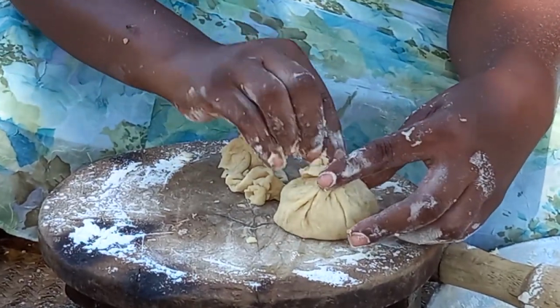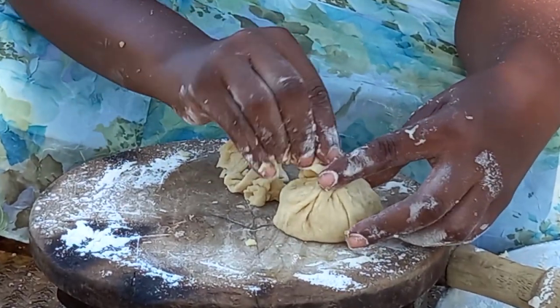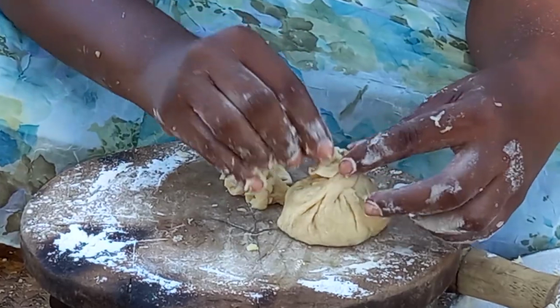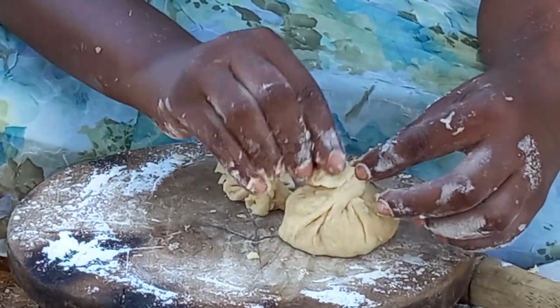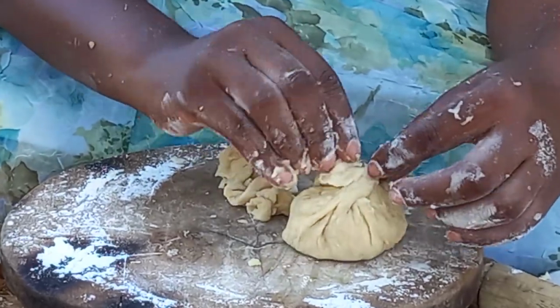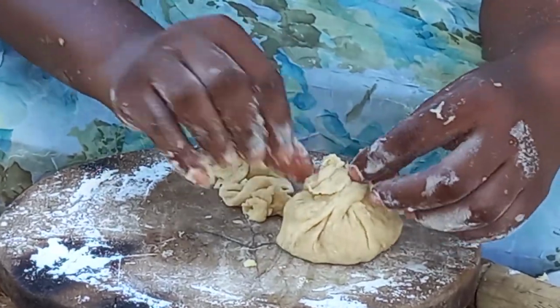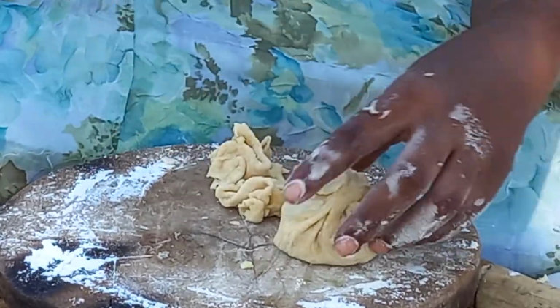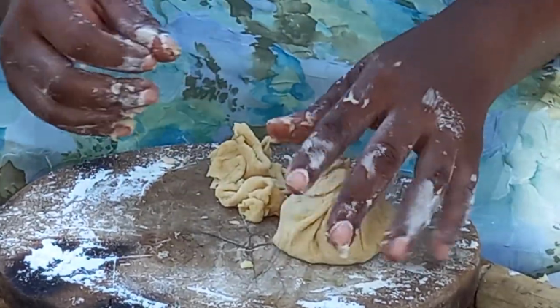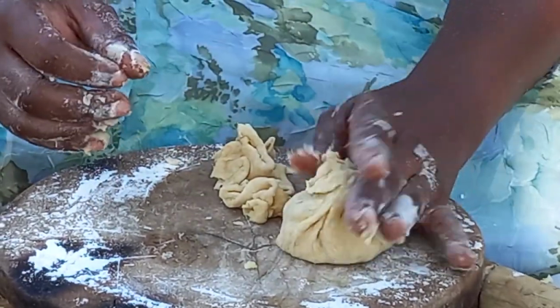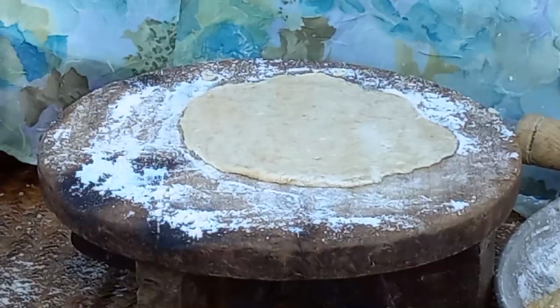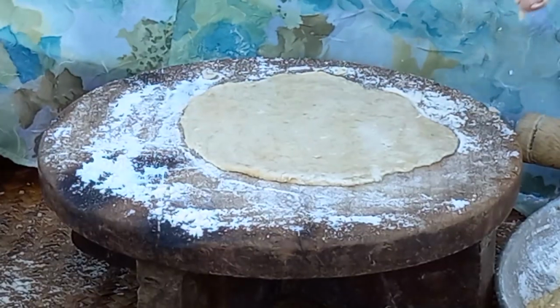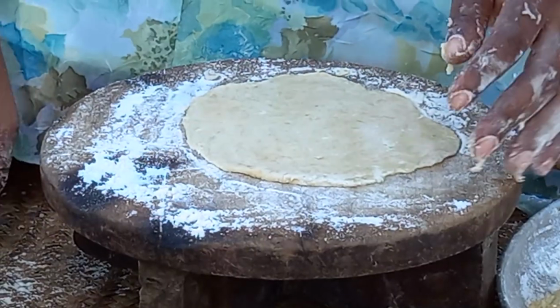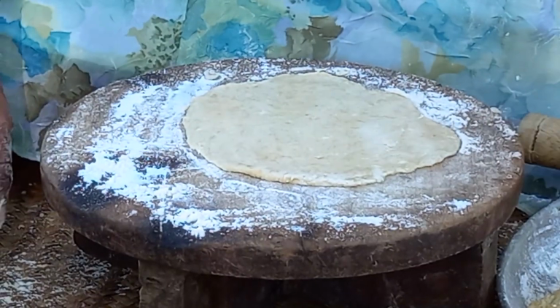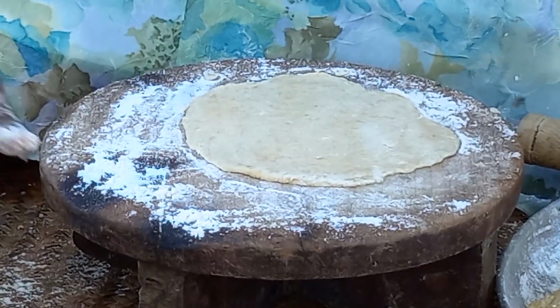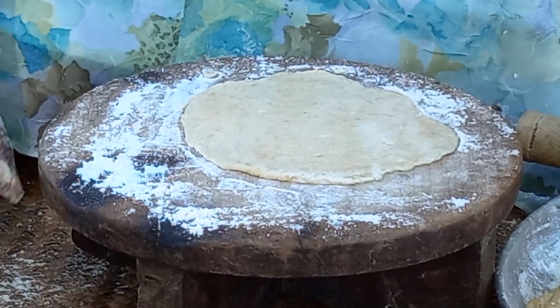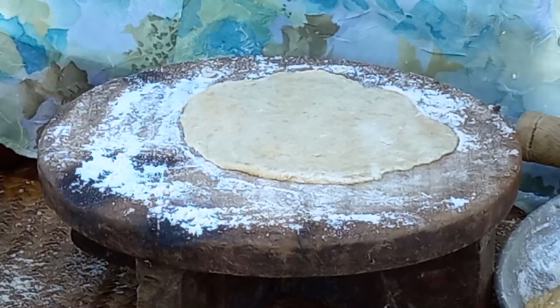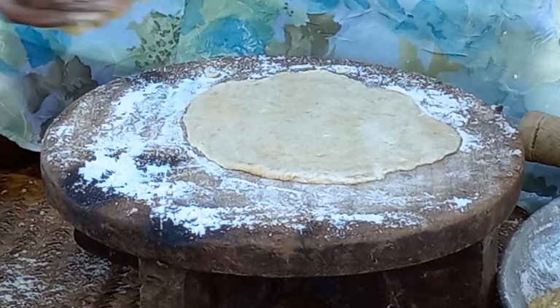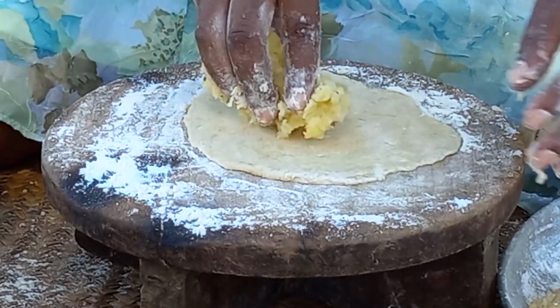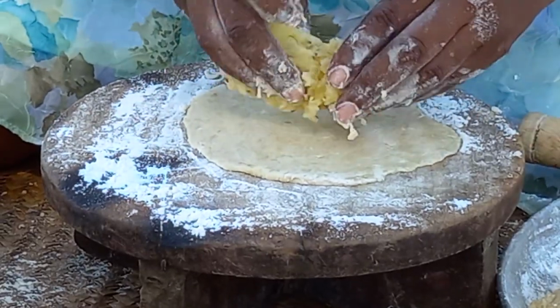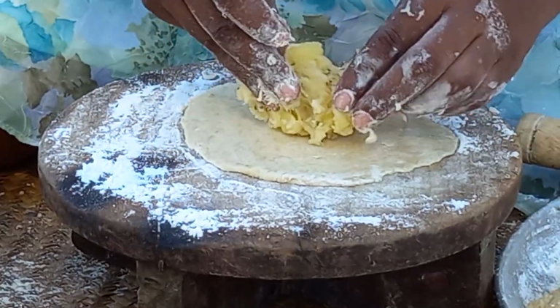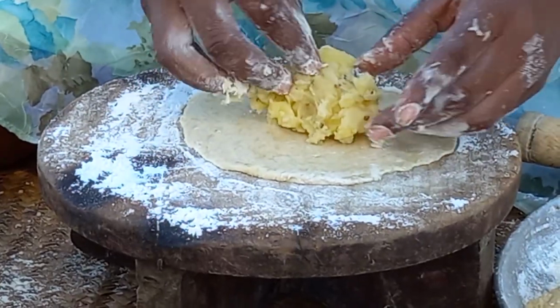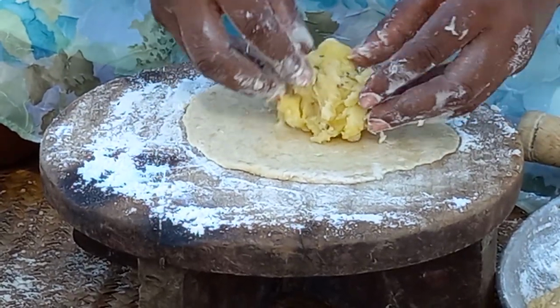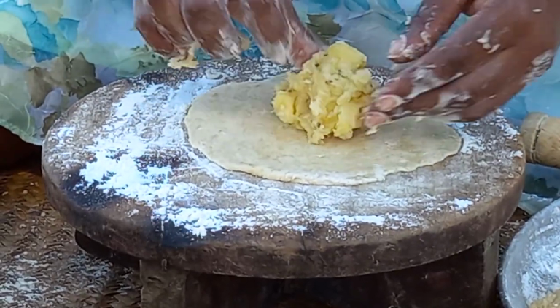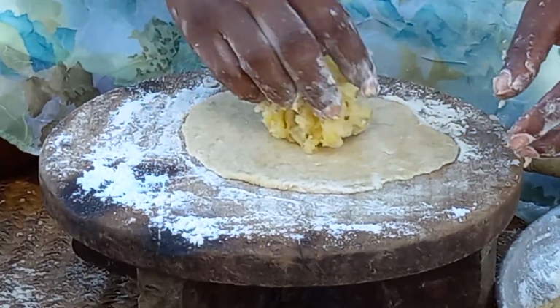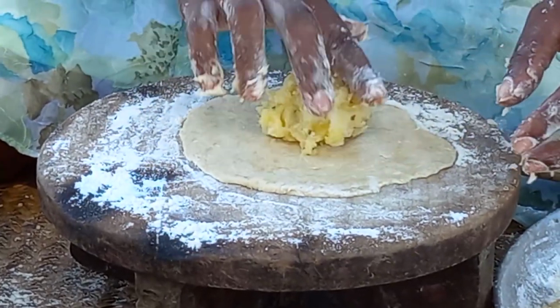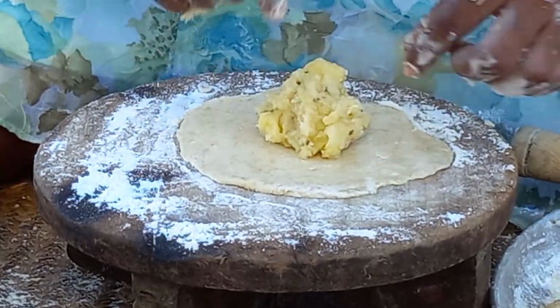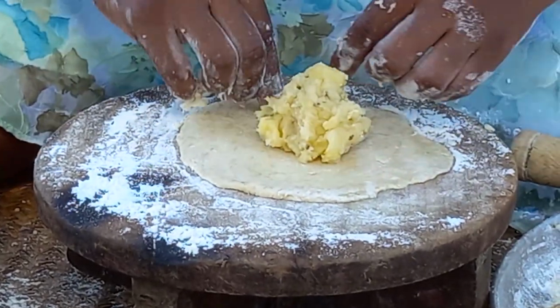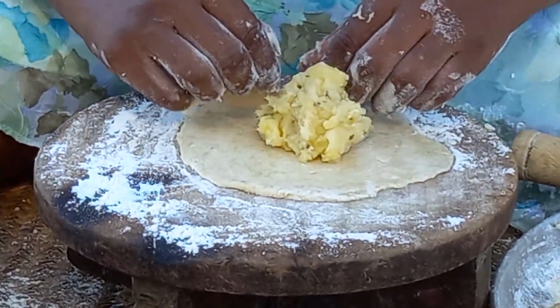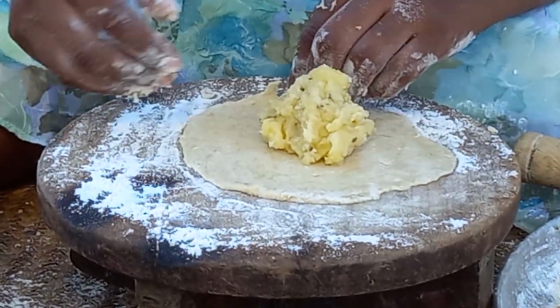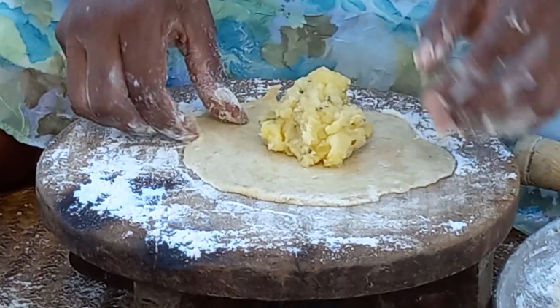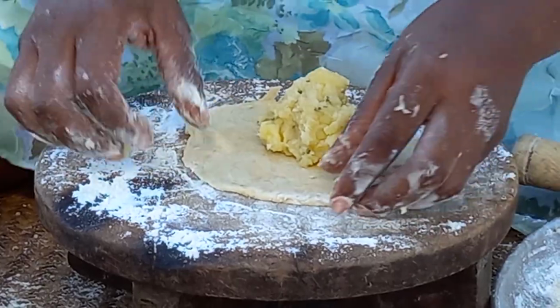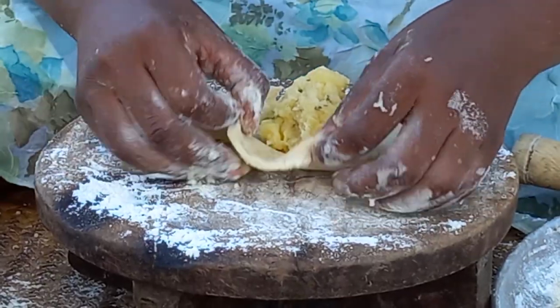This process will then continue till you're done. Let me know in your village how you do it — drop a sweet comment for your girl. This is Giriama land, coastal Kenya, Africa.